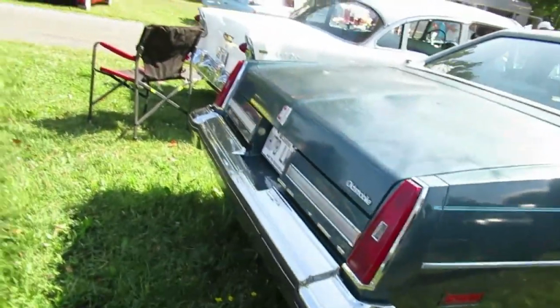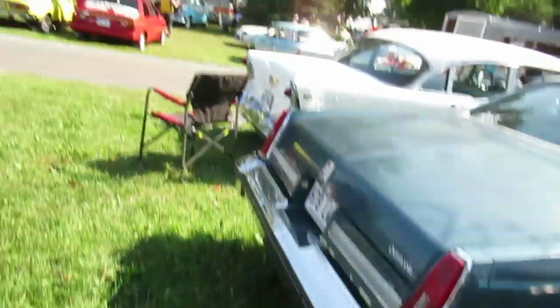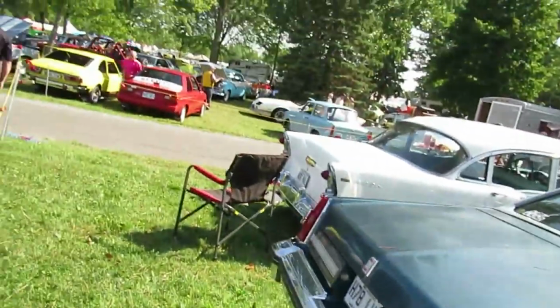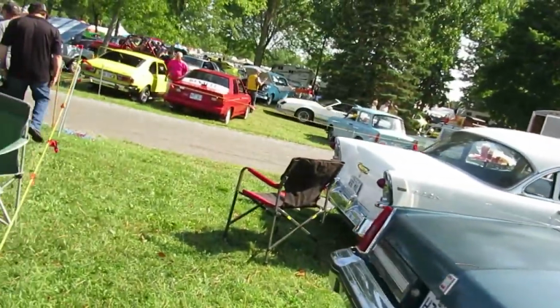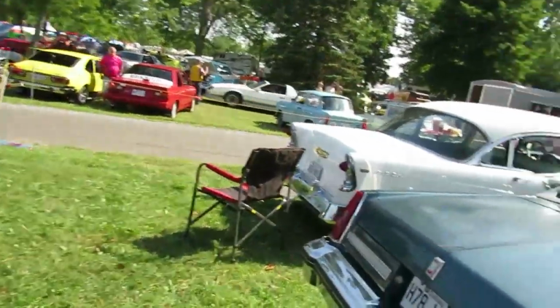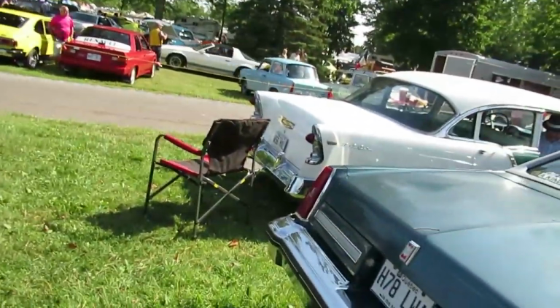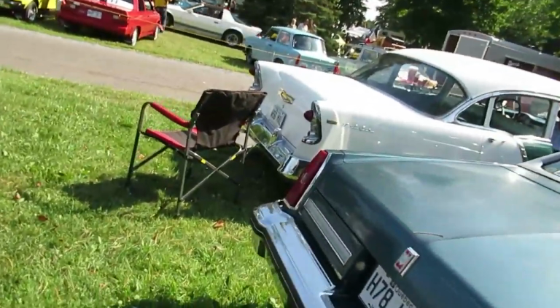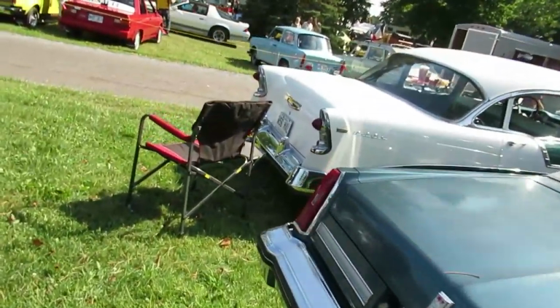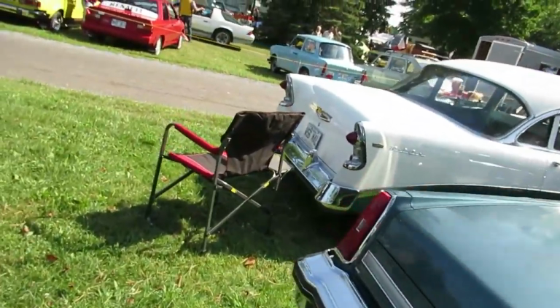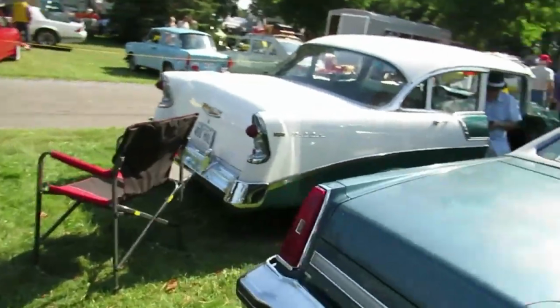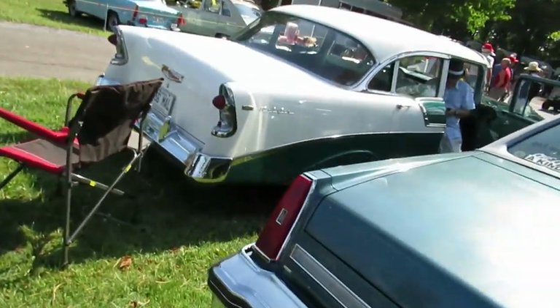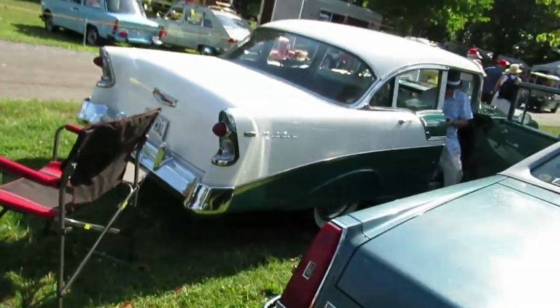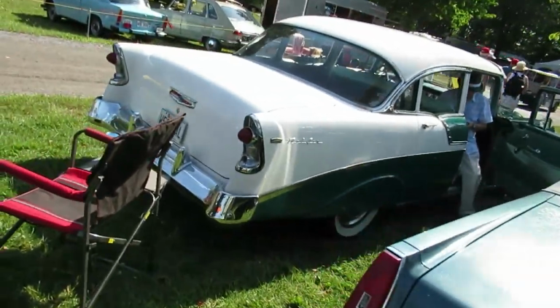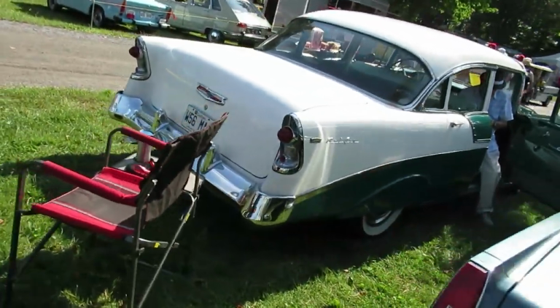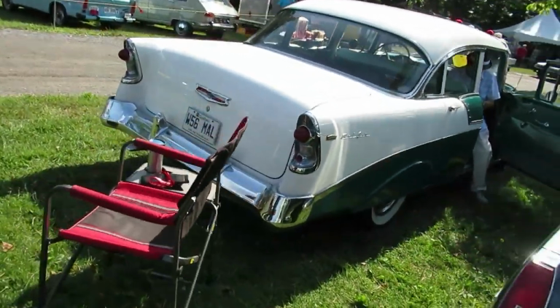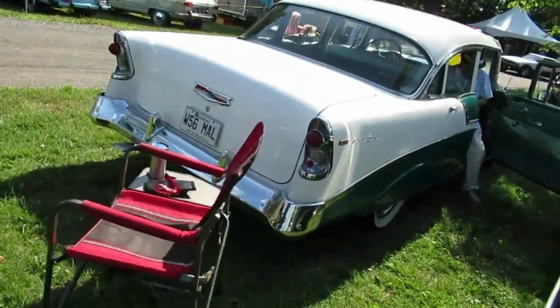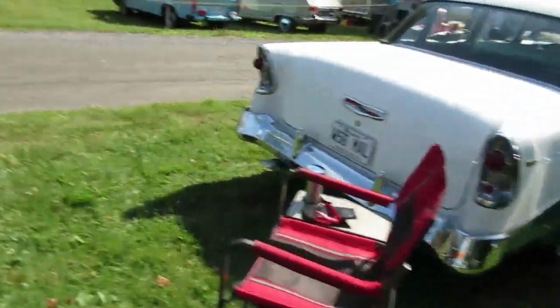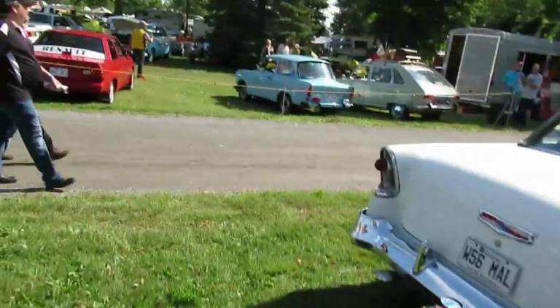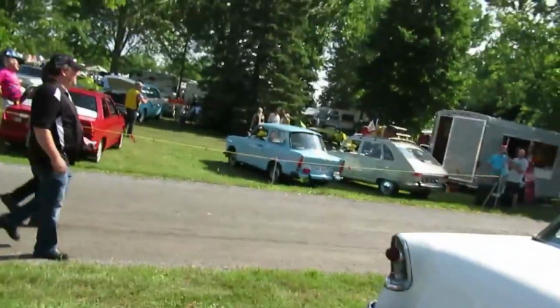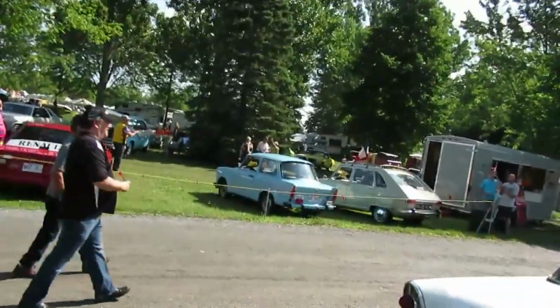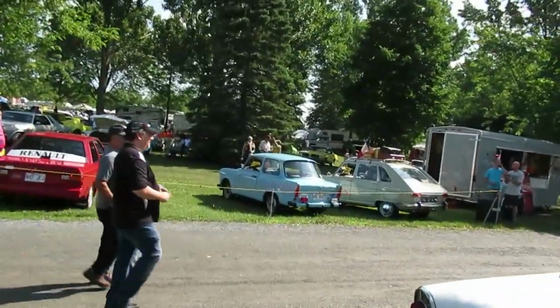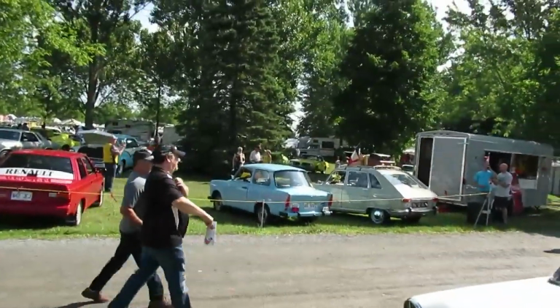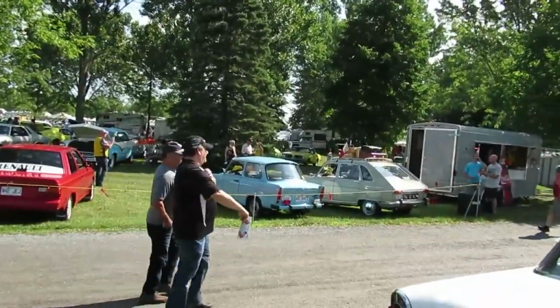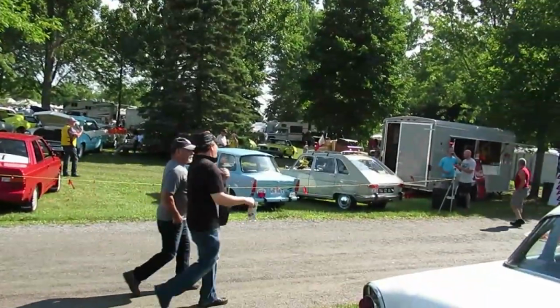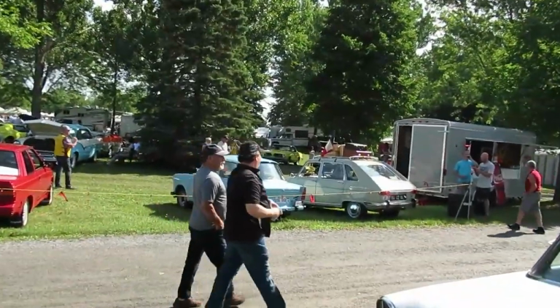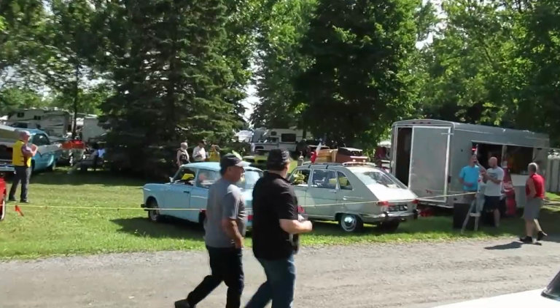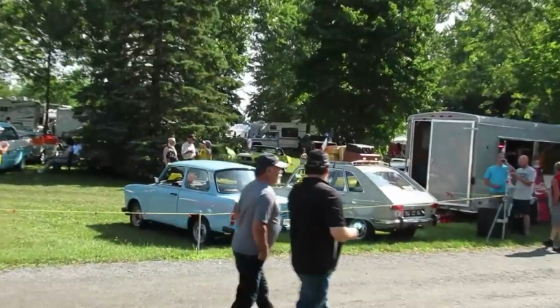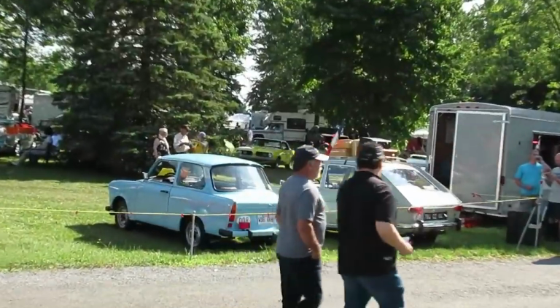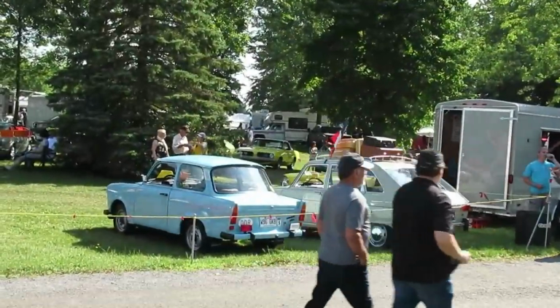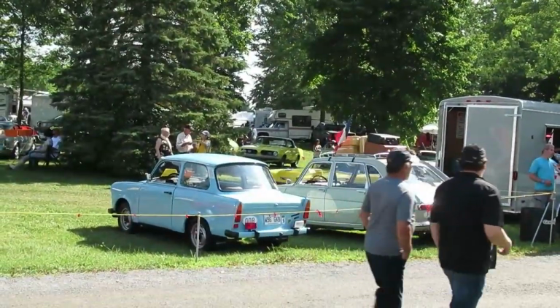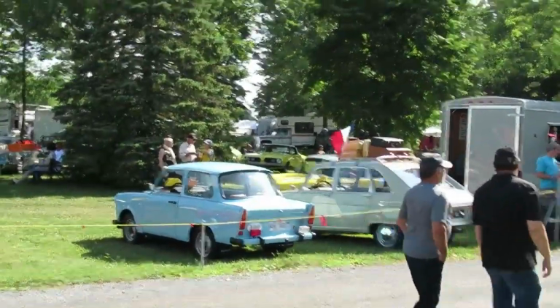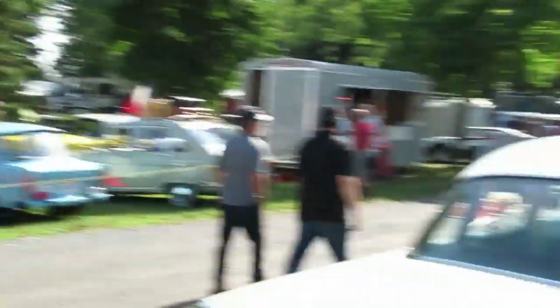It's funny how so many old cars used to be common and now they're rare. Here's a '56 Chevy I filmed last year. Look, there's a Trabant next to a Renault 16 — how weird. Strange.